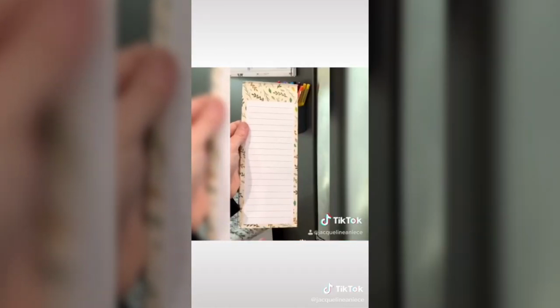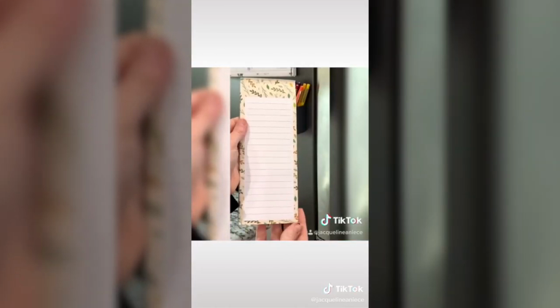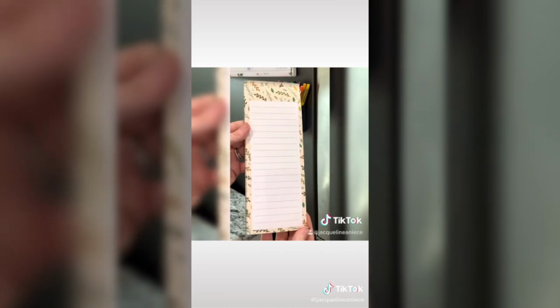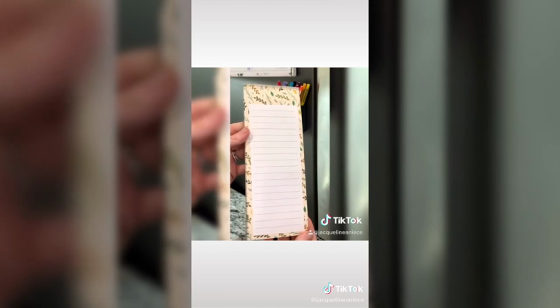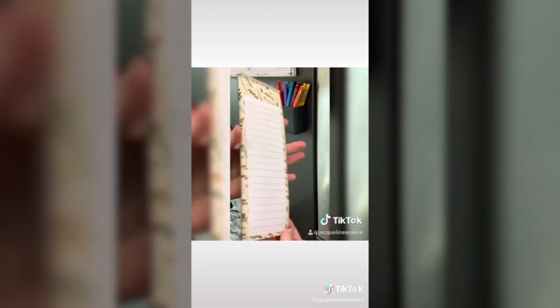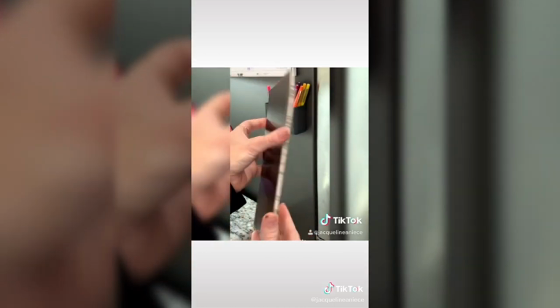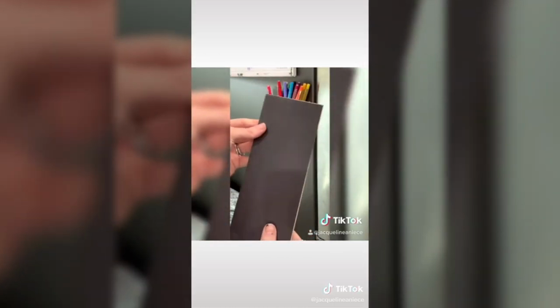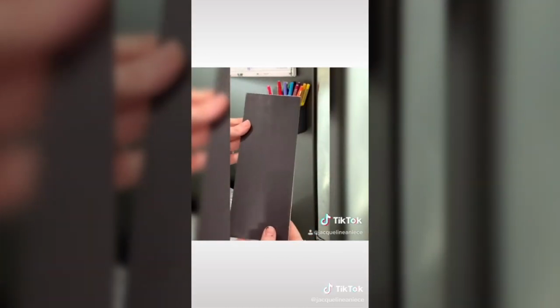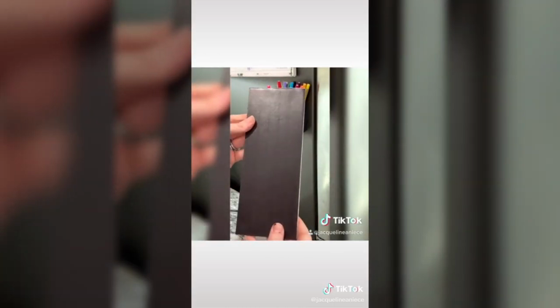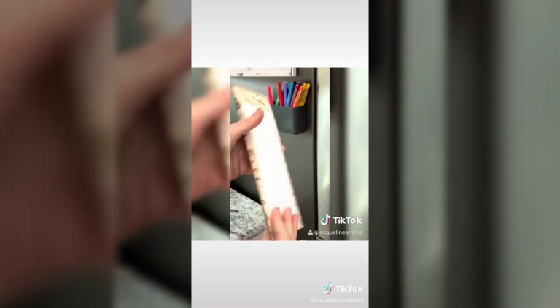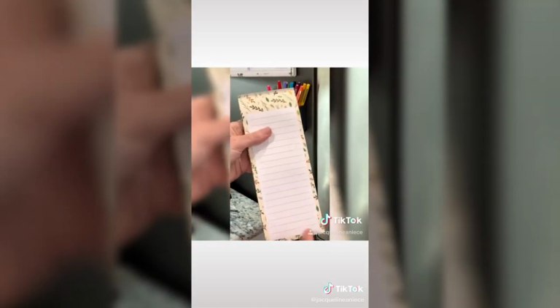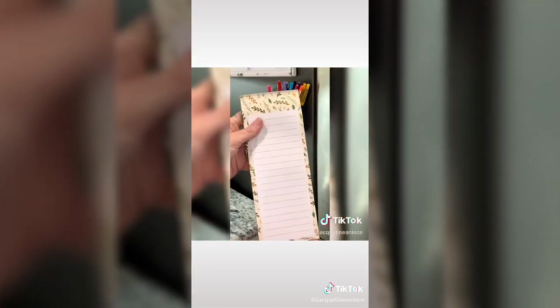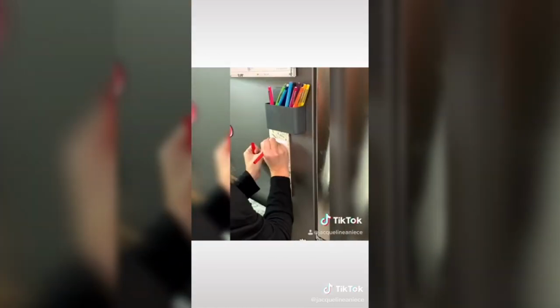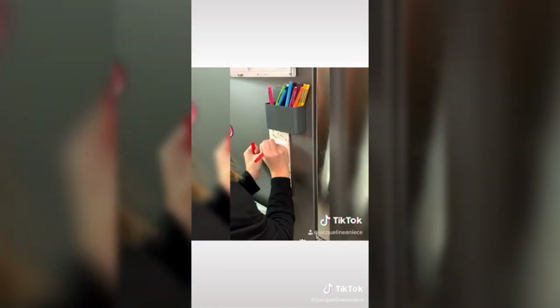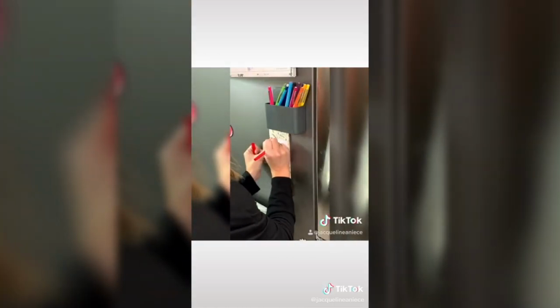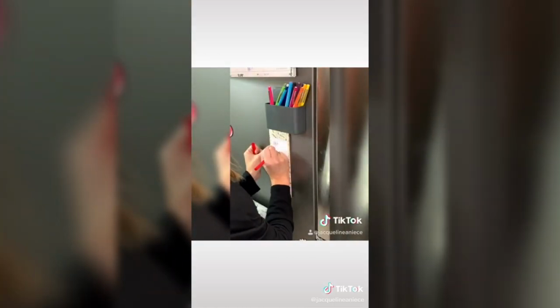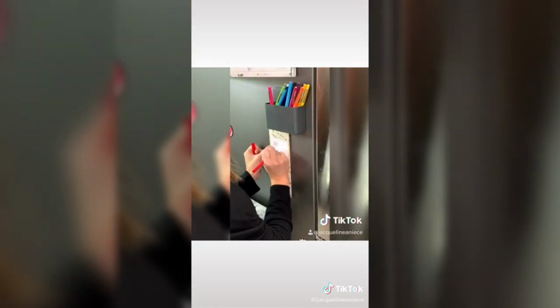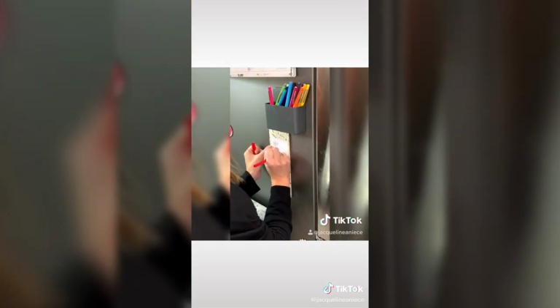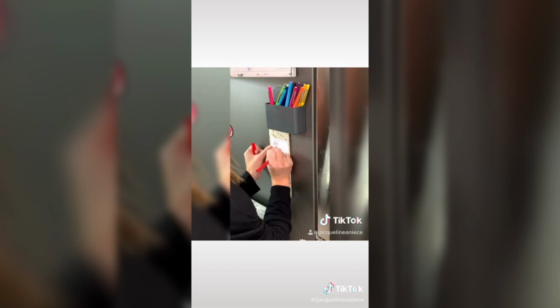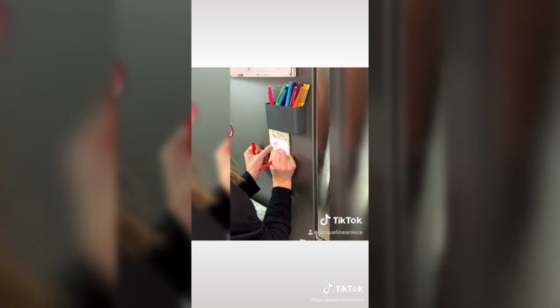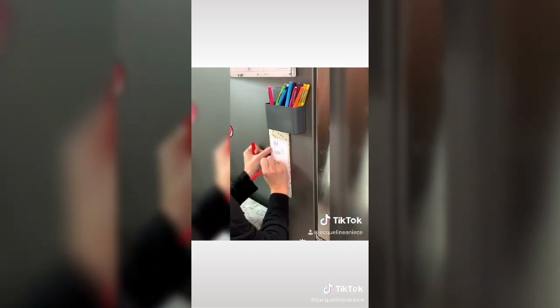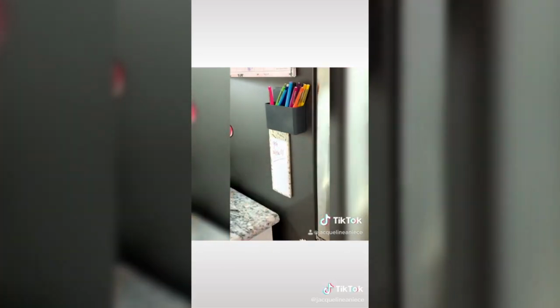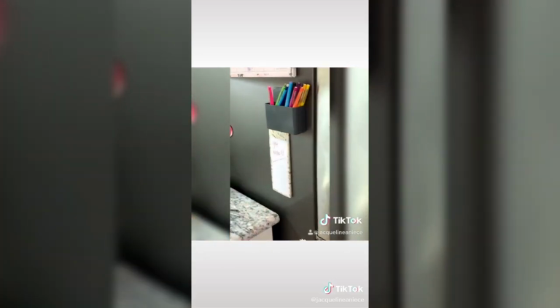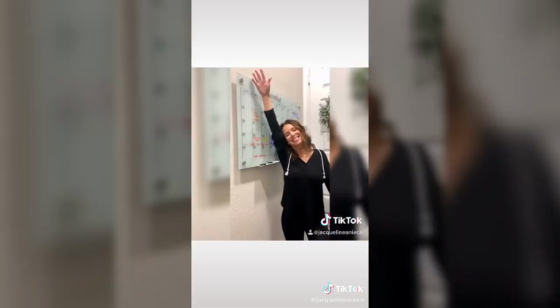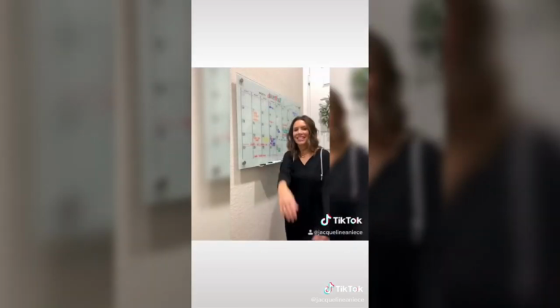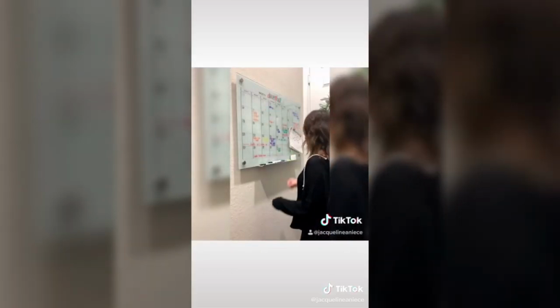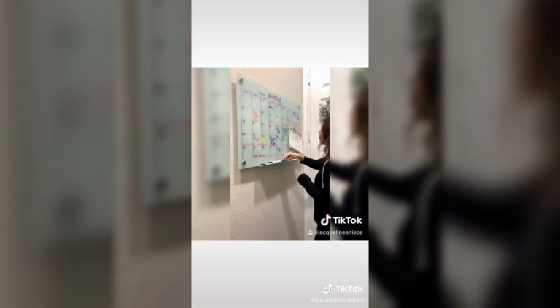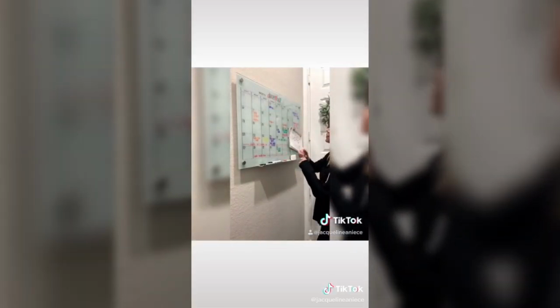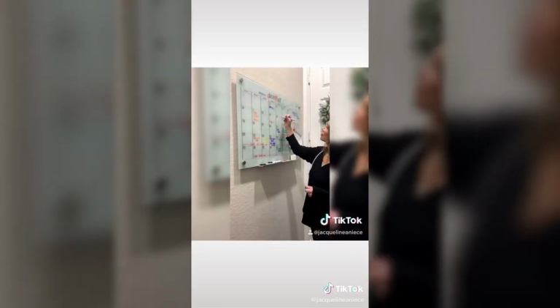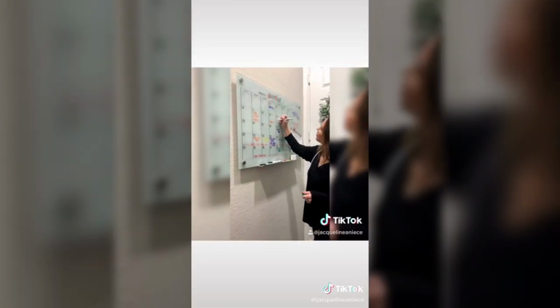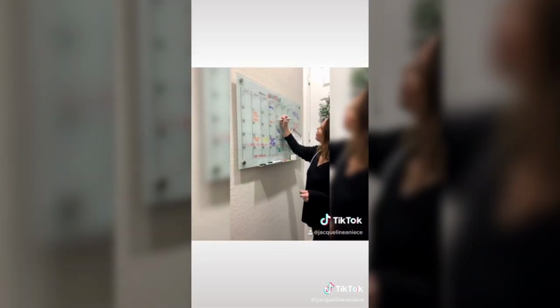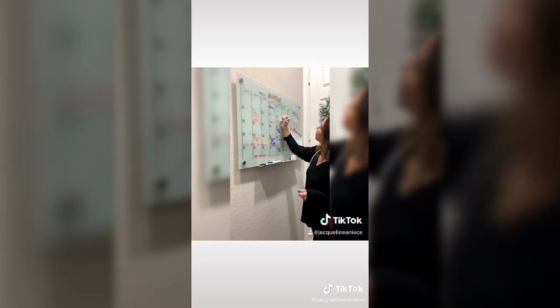Nothing too fancy here, but I love these magnetic to-do list notepads. They come in a pack of sticks and I just stick them to the fridge and jot down anything that we need. And I love, love, love this magnetic whiteboard calendar.